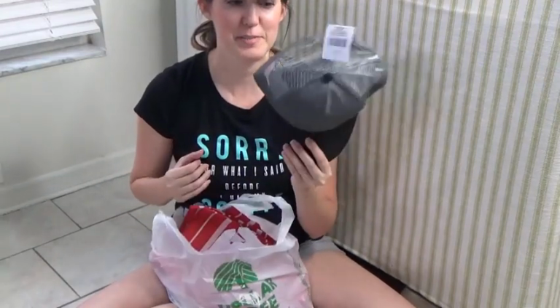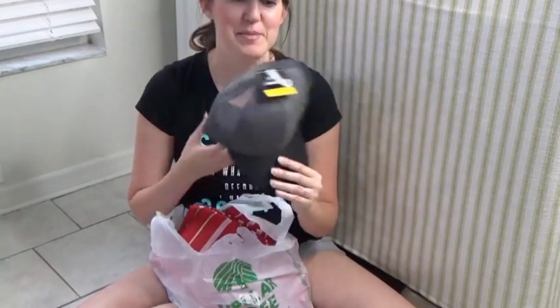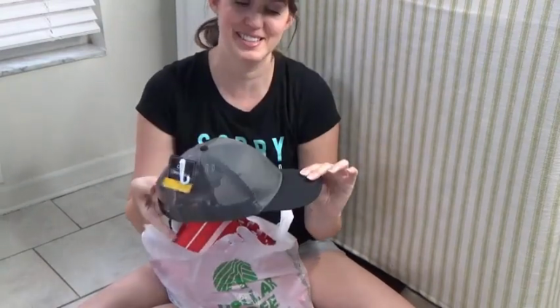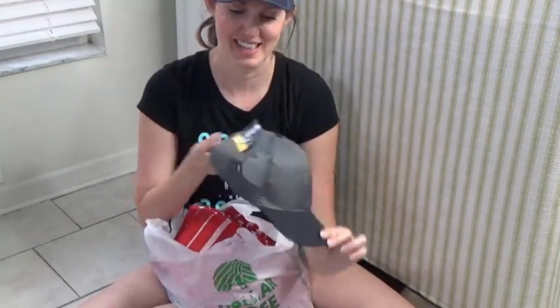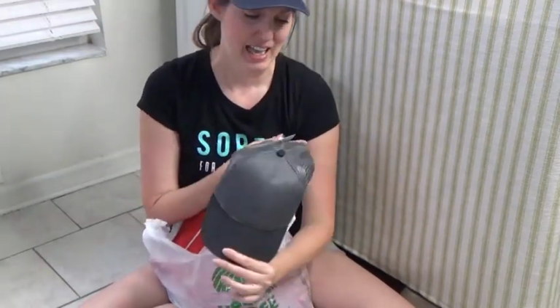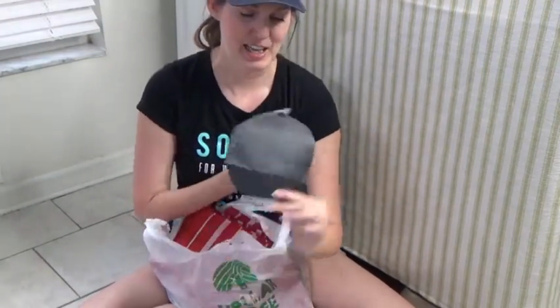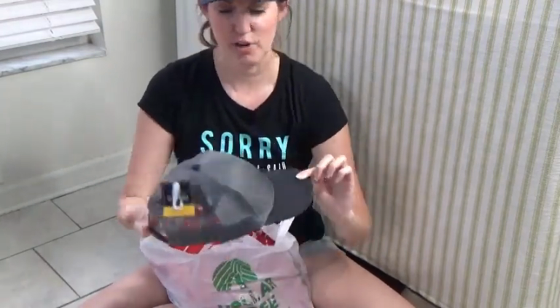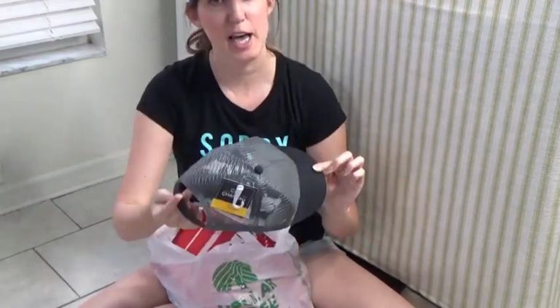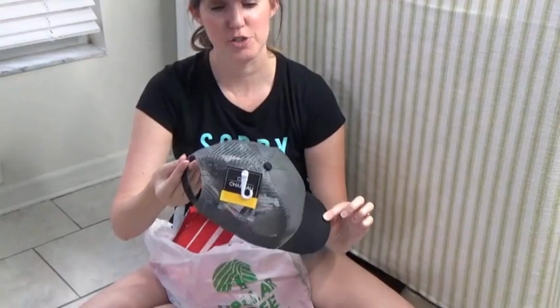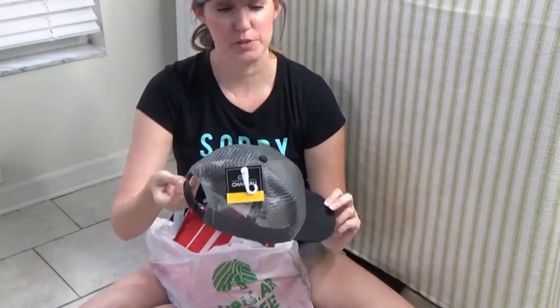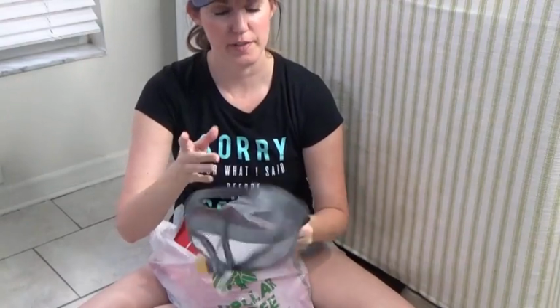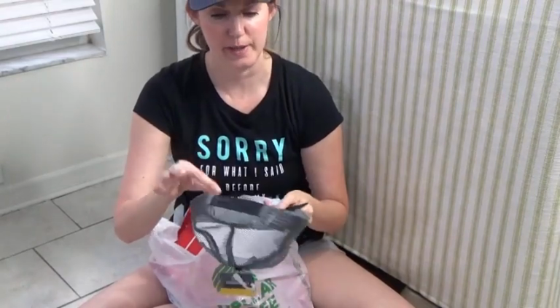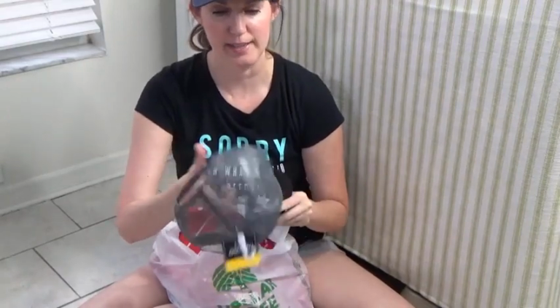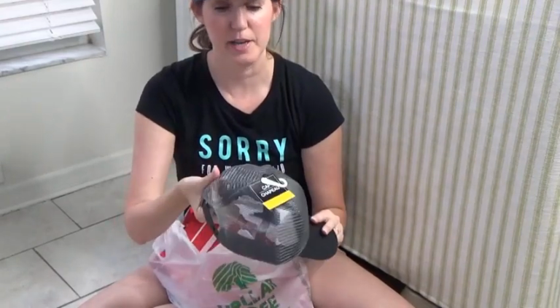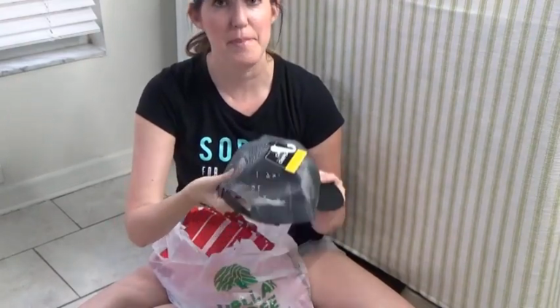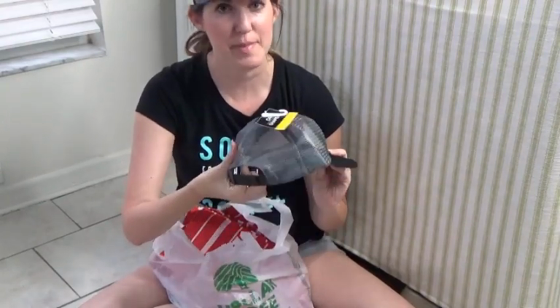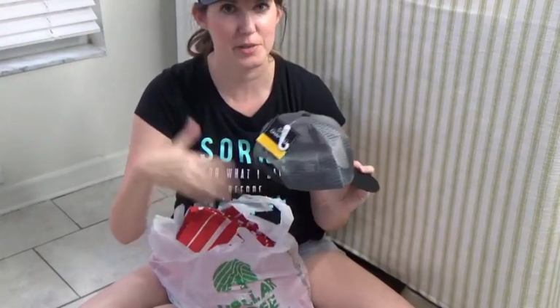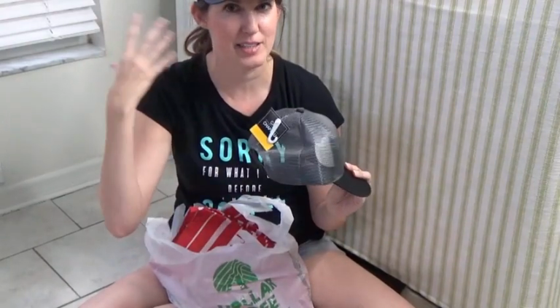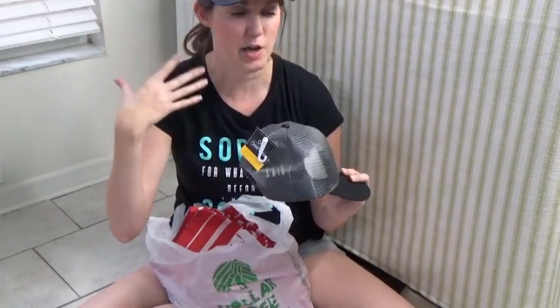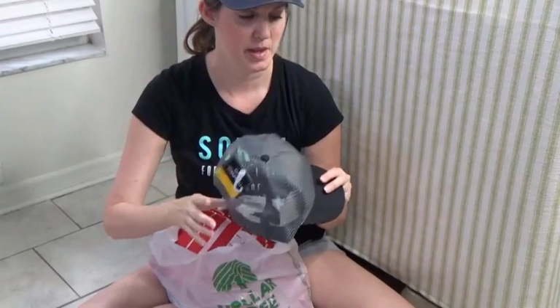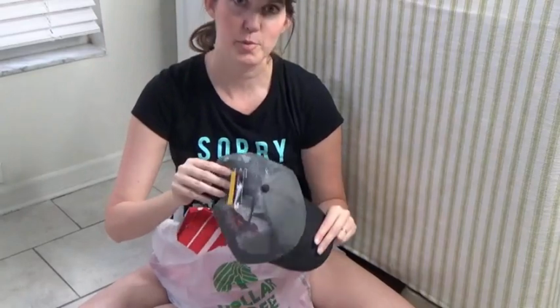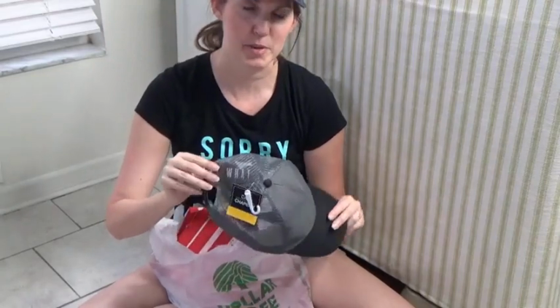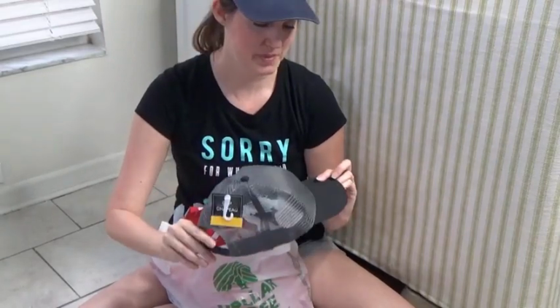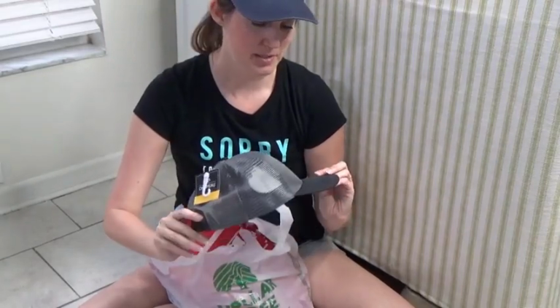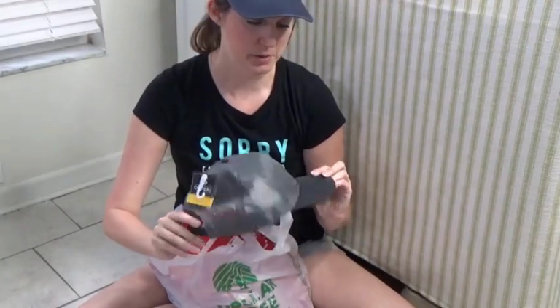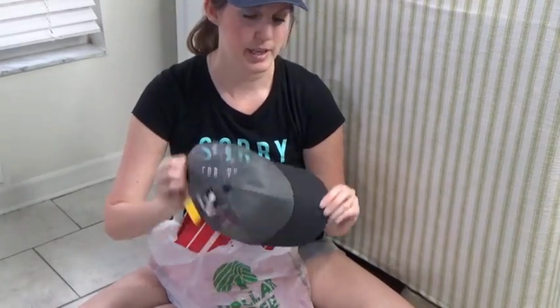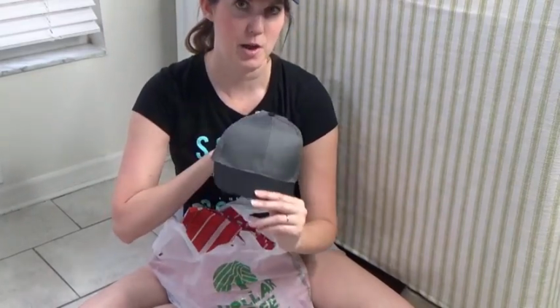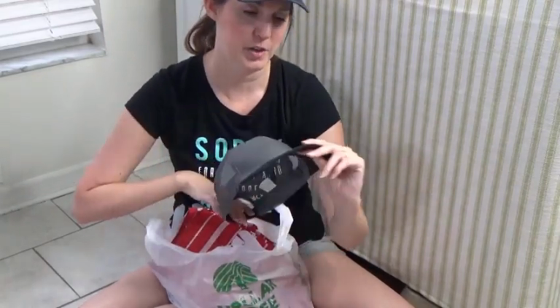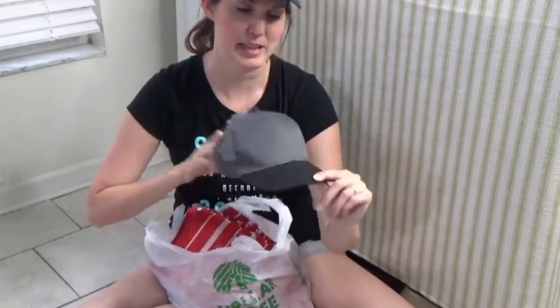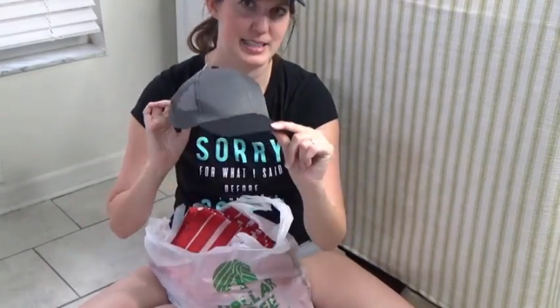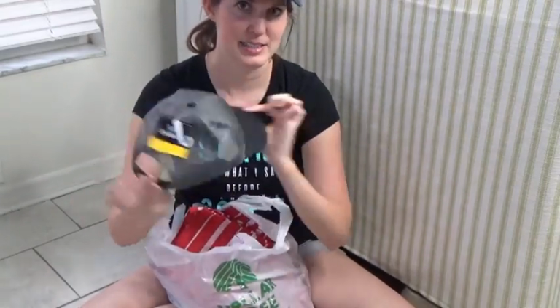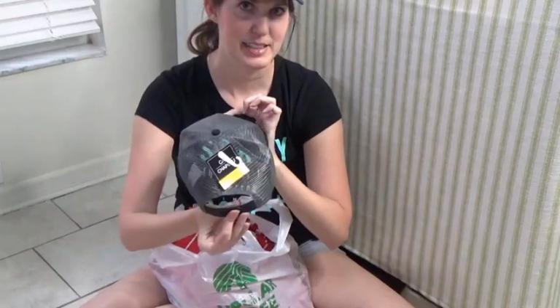Baseball cap — or a trucker's cap. I'm not sure what you would call this. But I like that it's mesh in the back so it is more breathable. Can't go wrong with a gray and black cap.